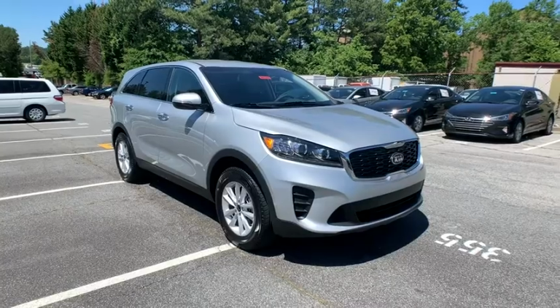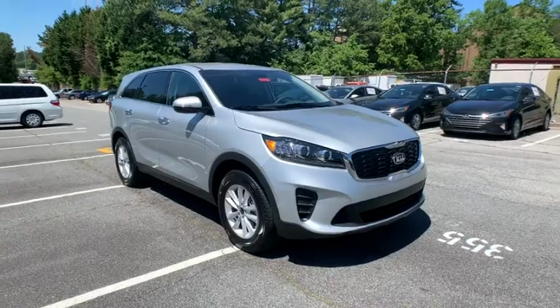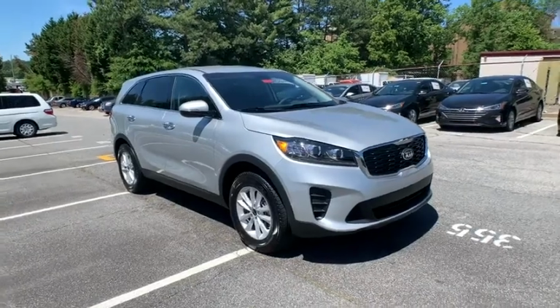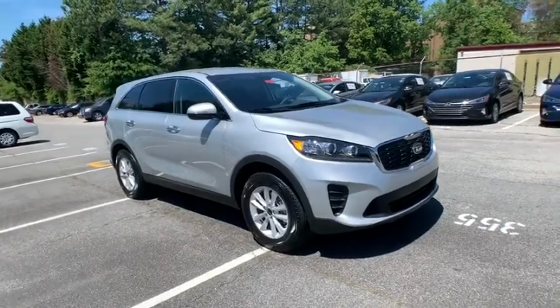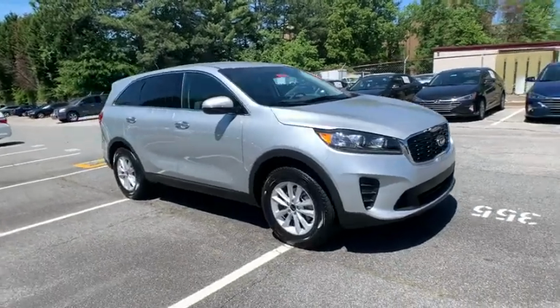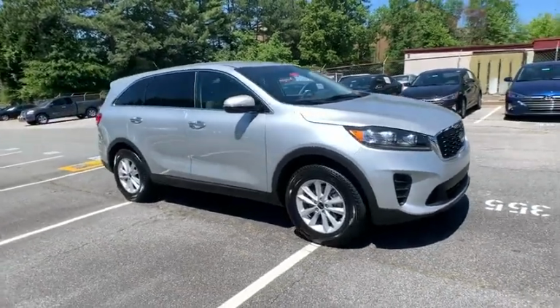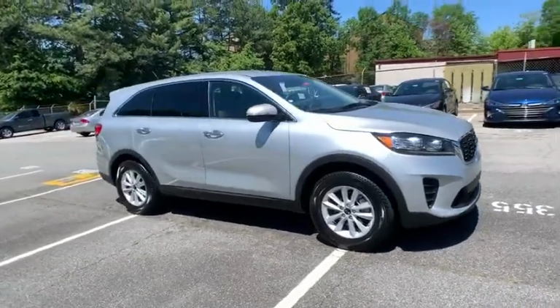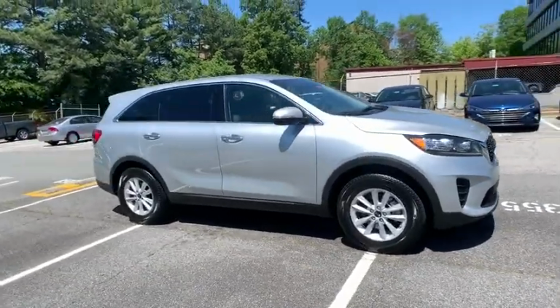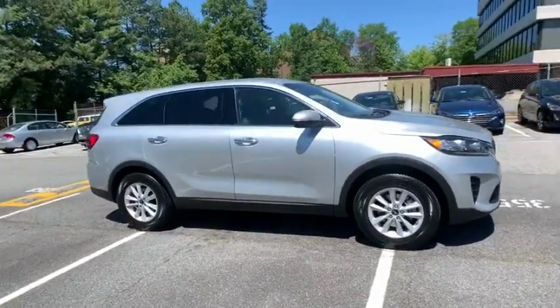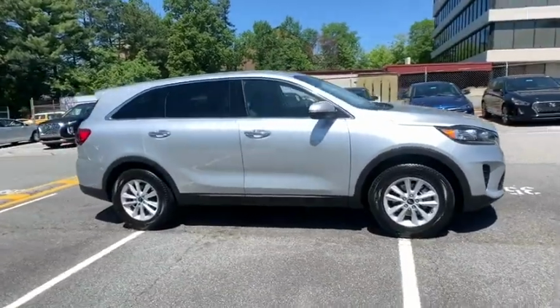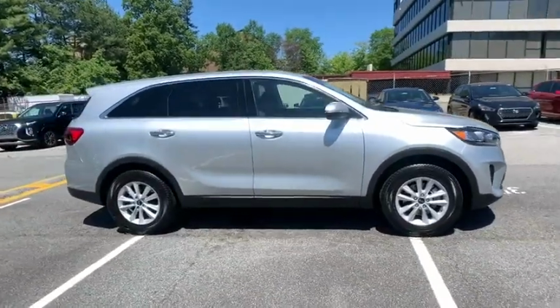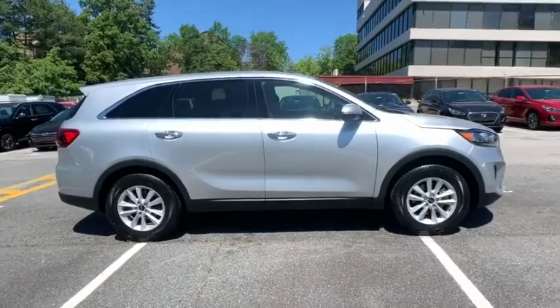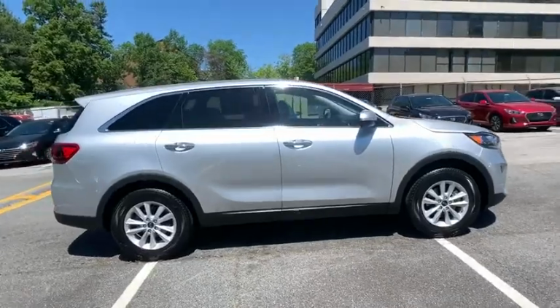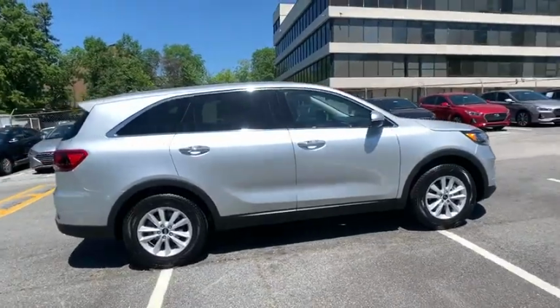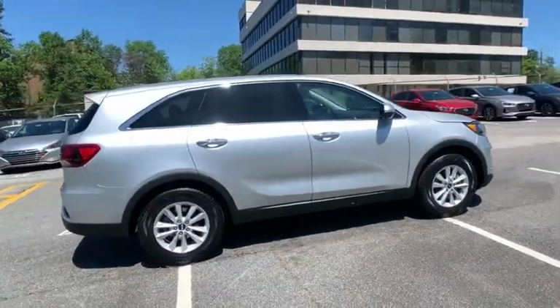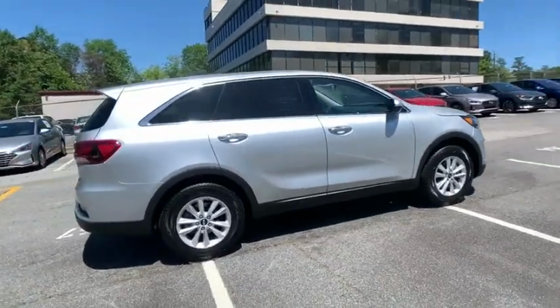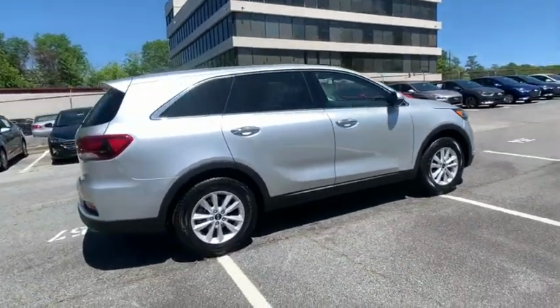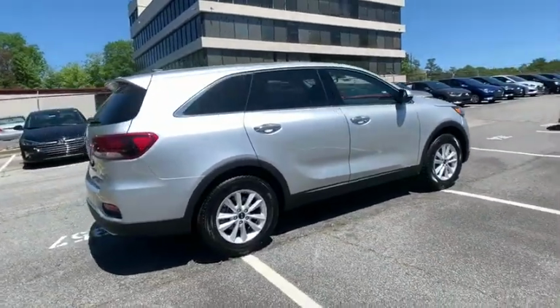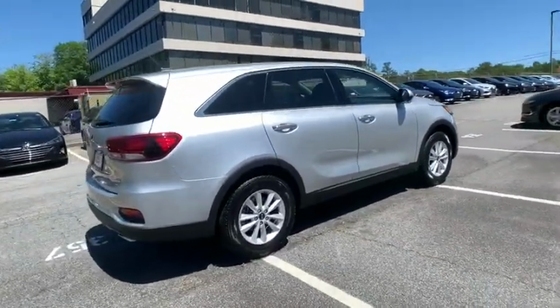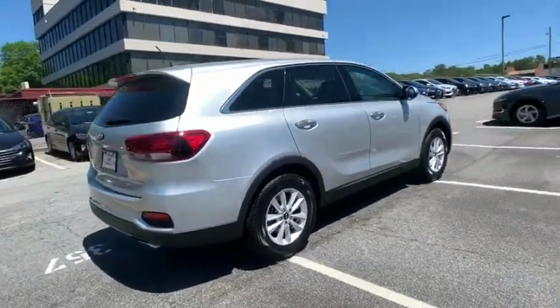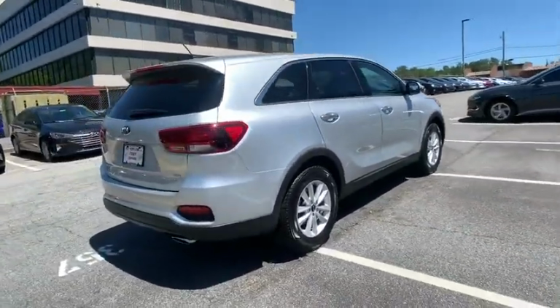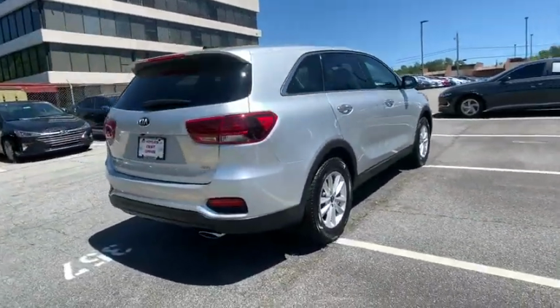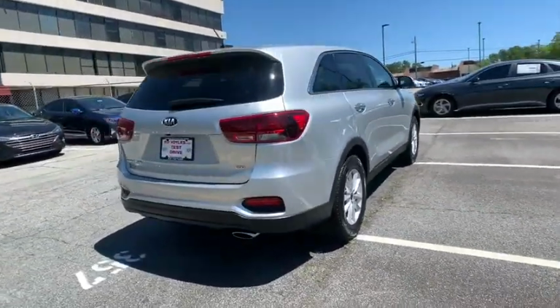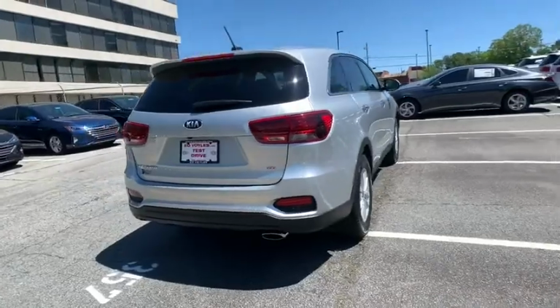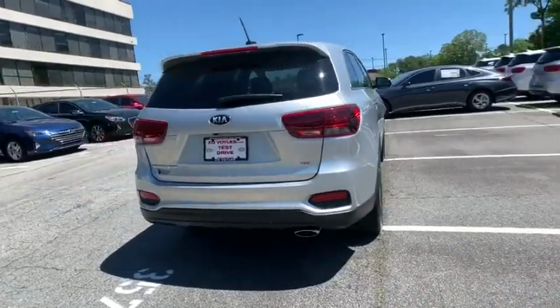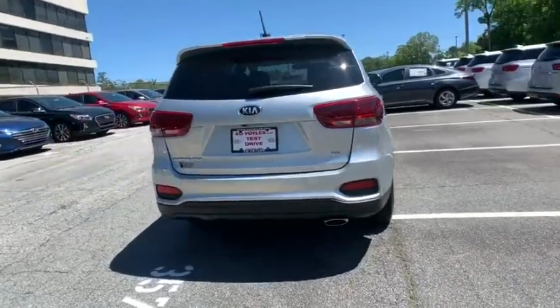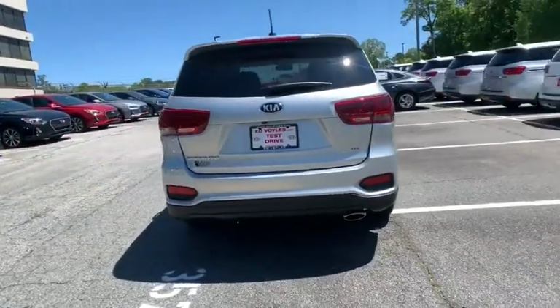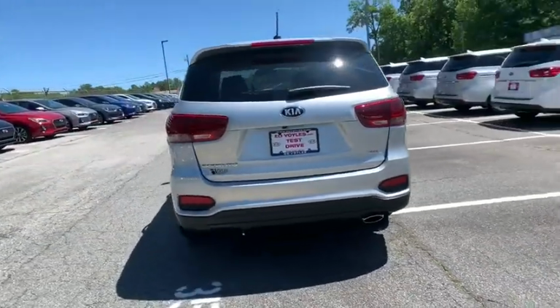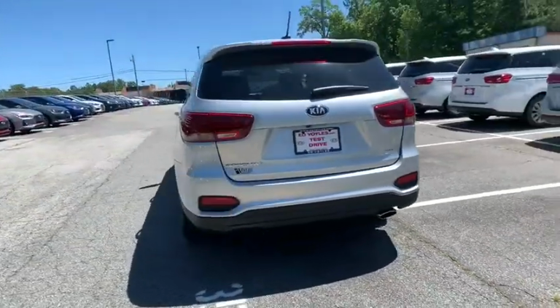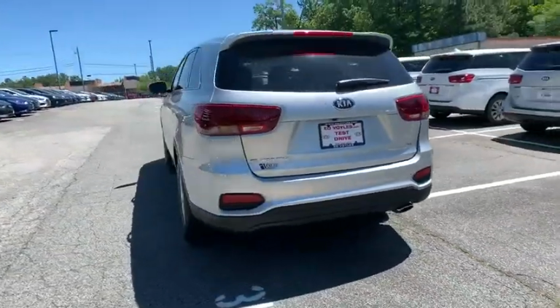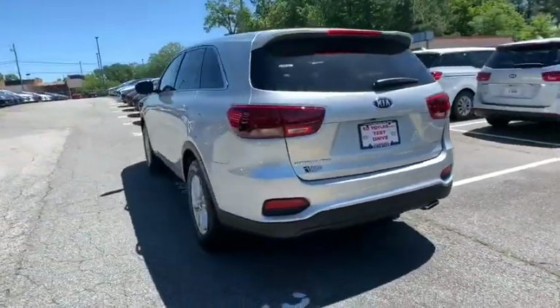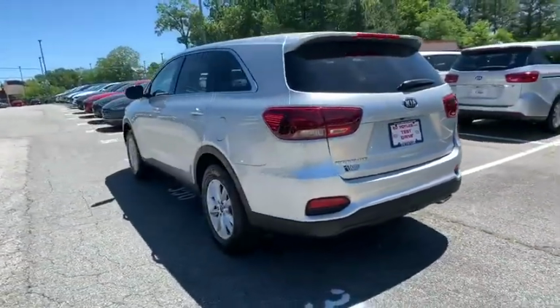Take a ride in the 2020 Kia Sorento. The Kia Sorento is a comfortable riding, powerful, compact SUV loaded with impressive standard features. Take one look at its stylish, sleek design, and you'll want to cross over to a Sorento.